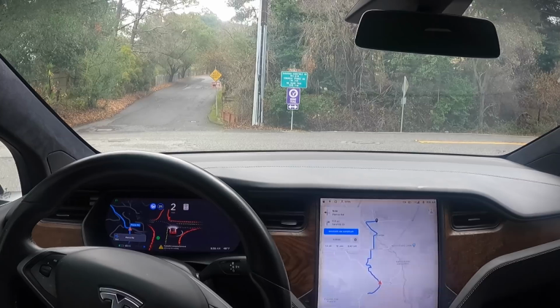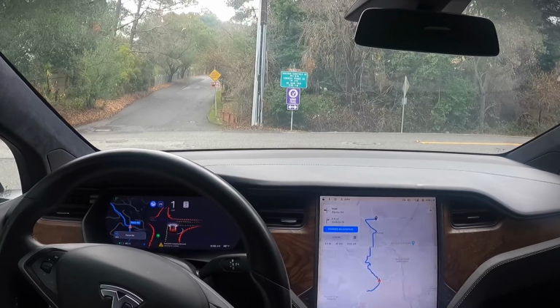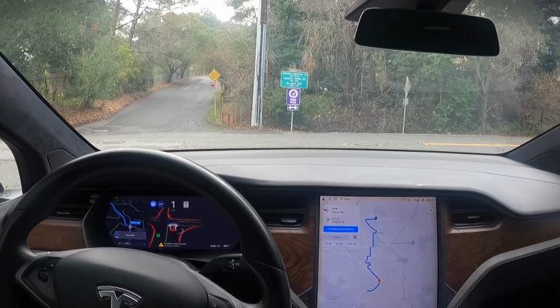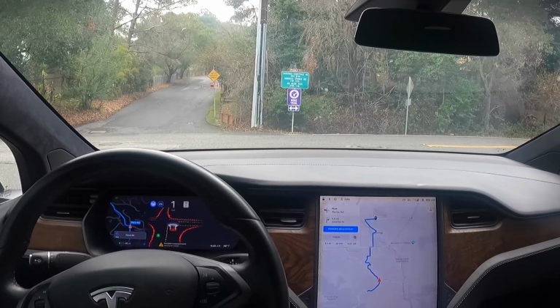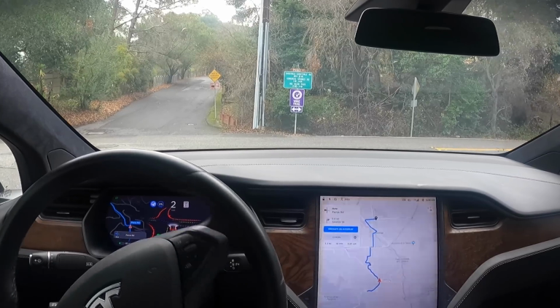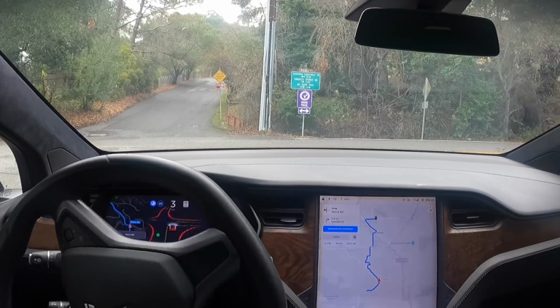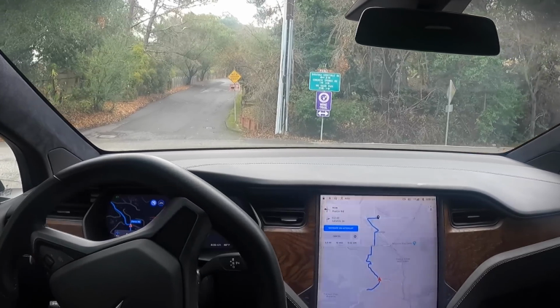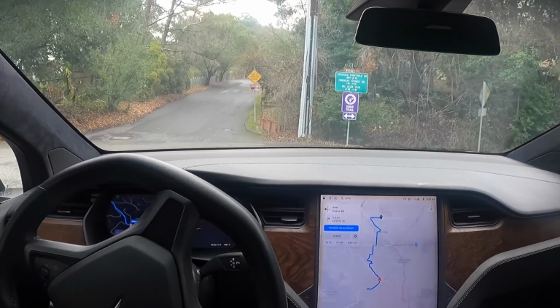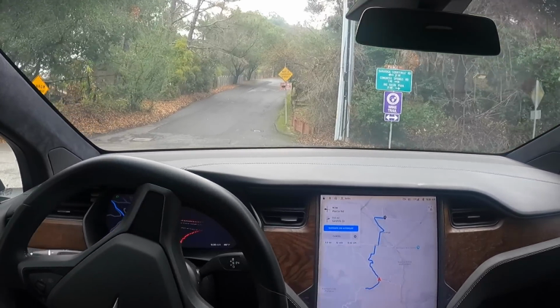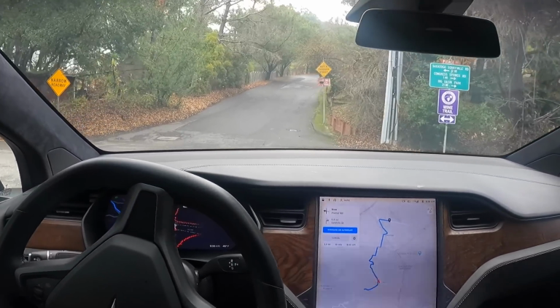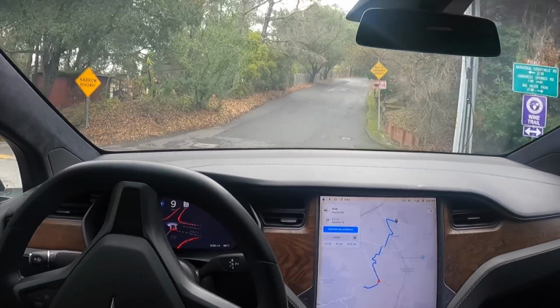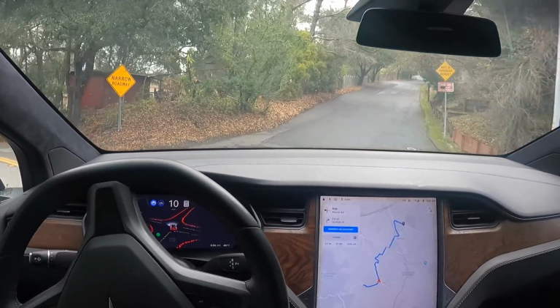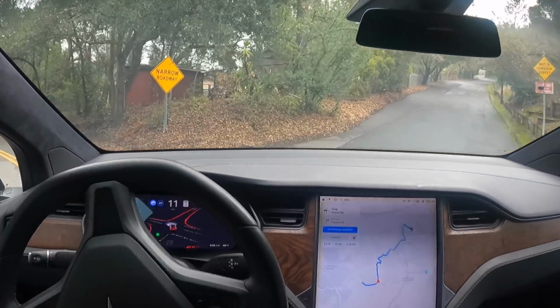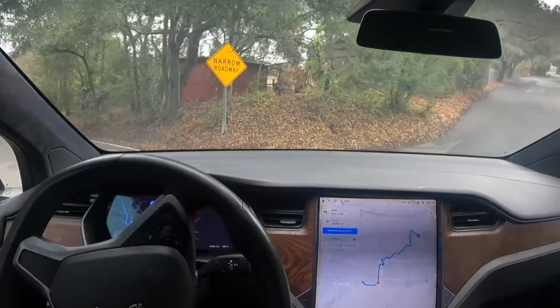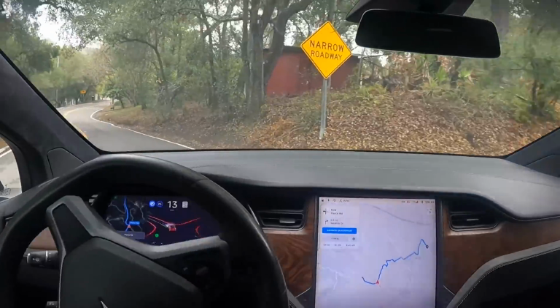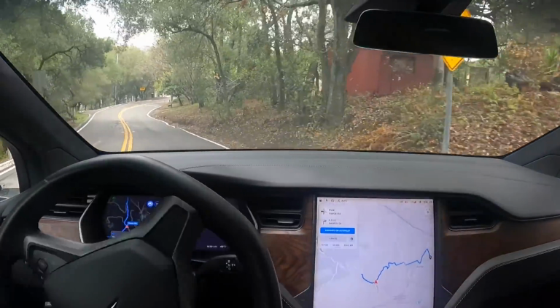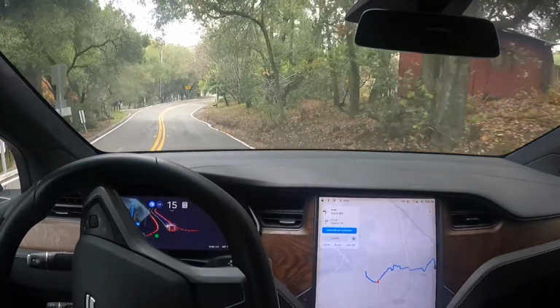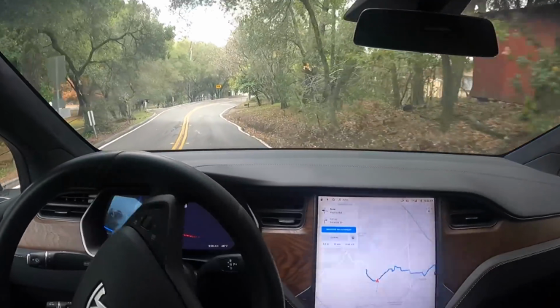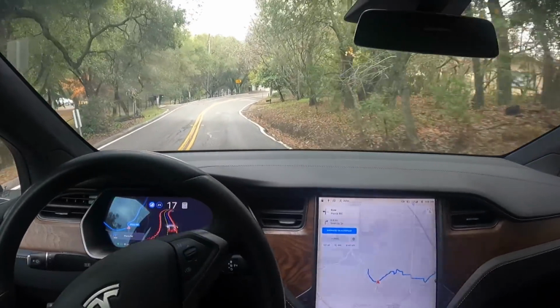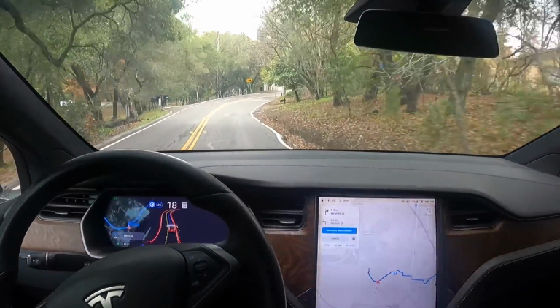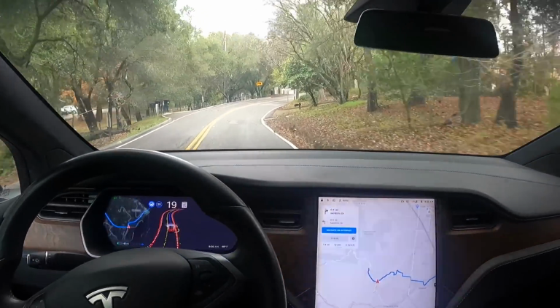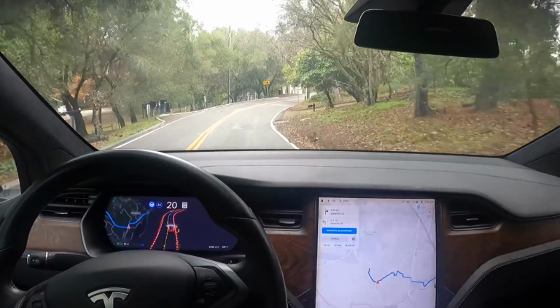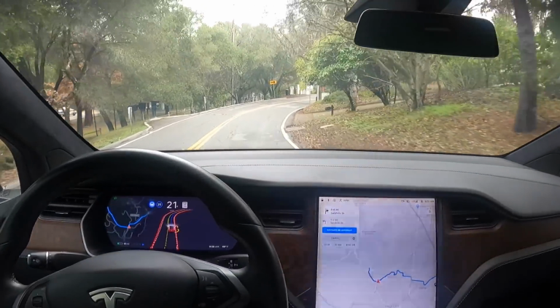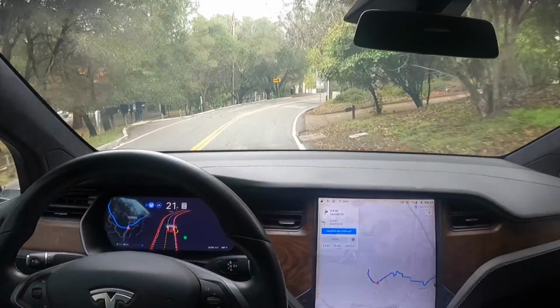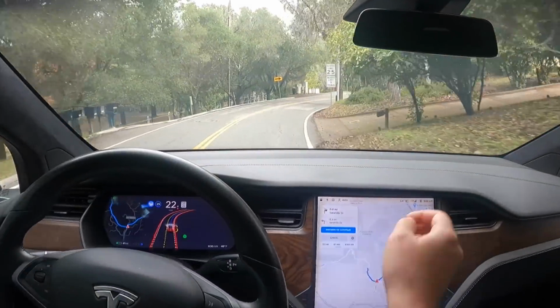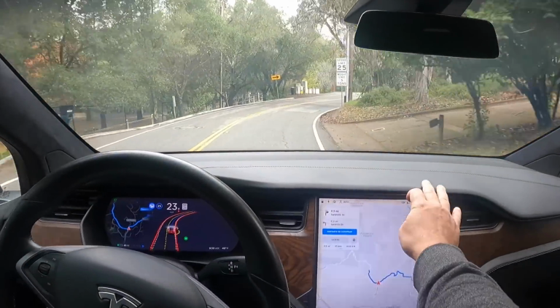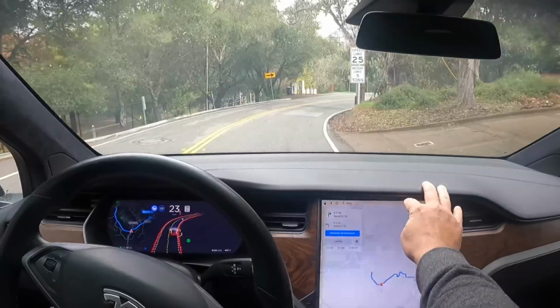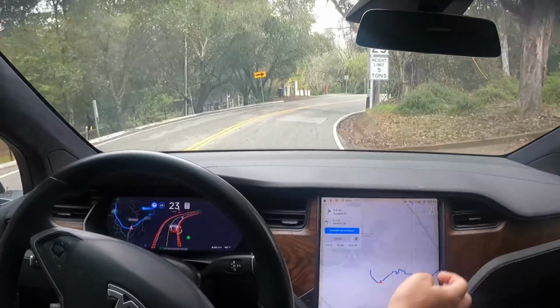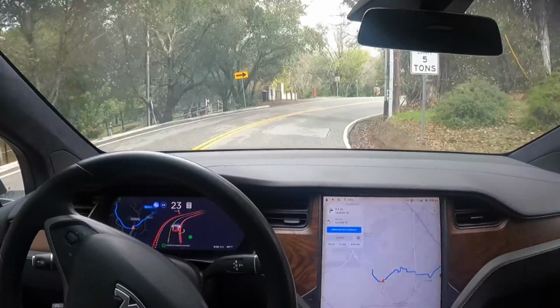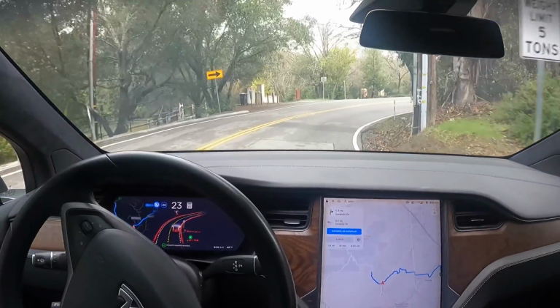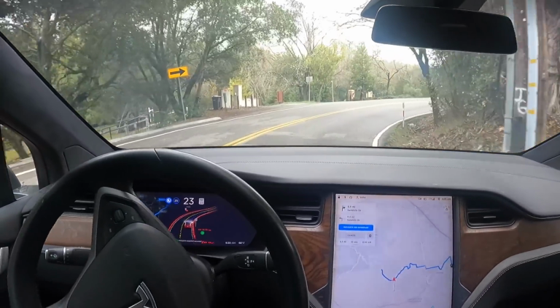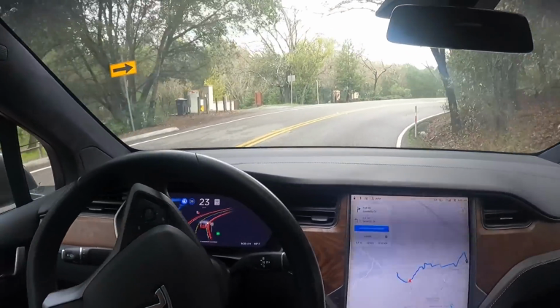Okay, full complete stop — well, more like a California rolling stop. Some of you guys want me to report all of those, so I'll send that in too.